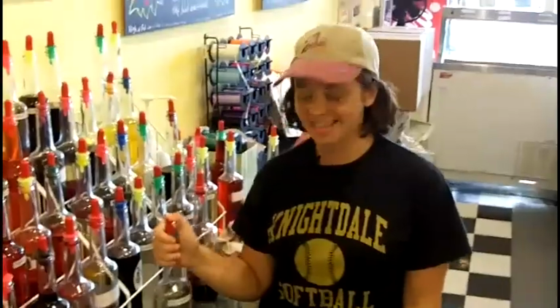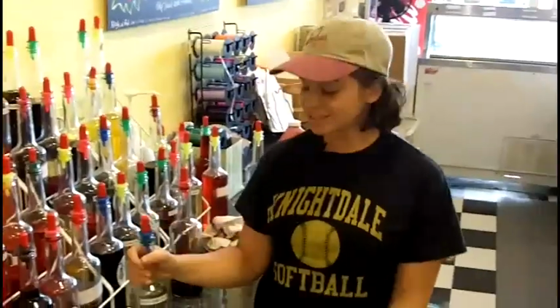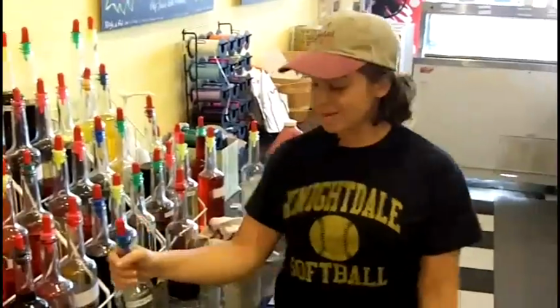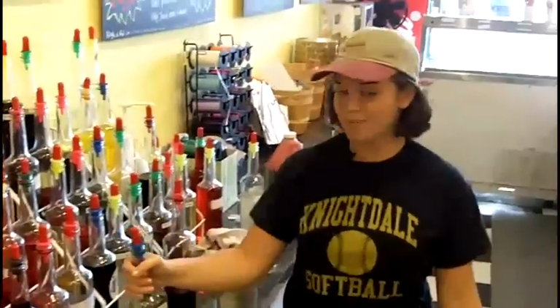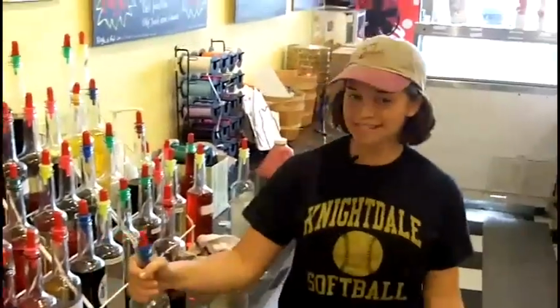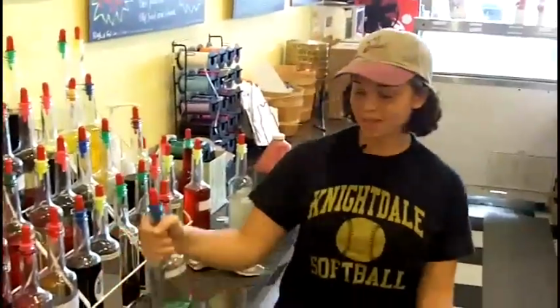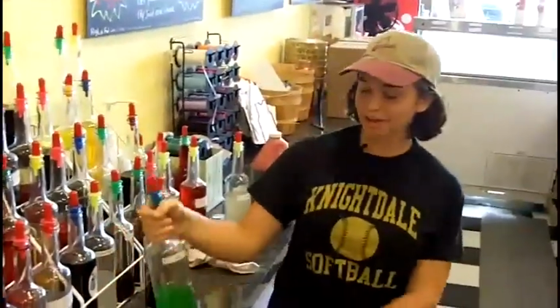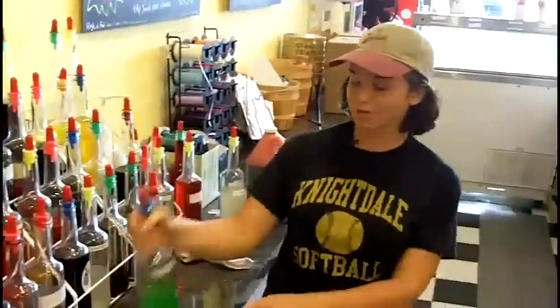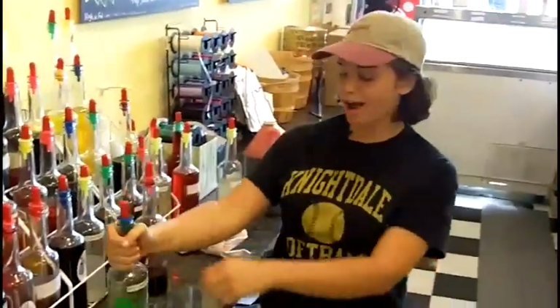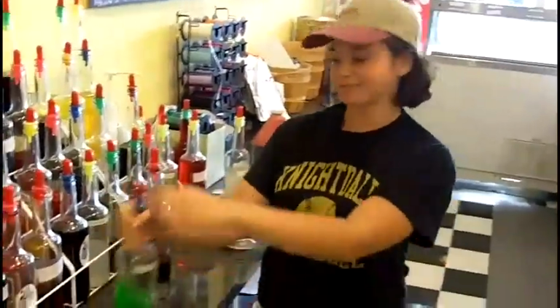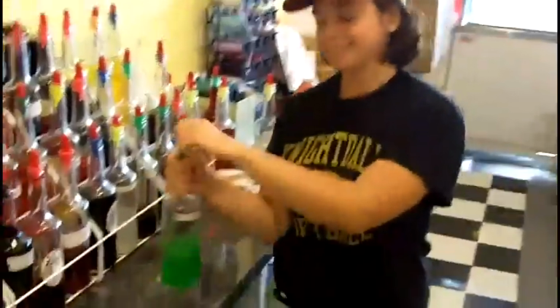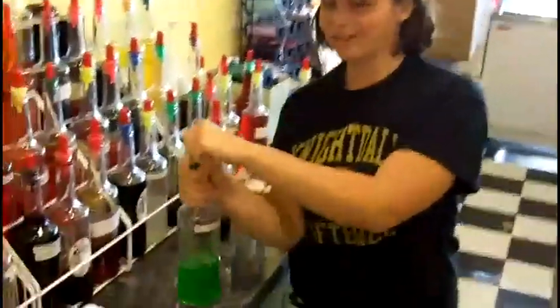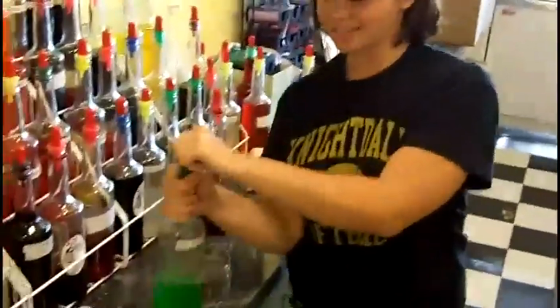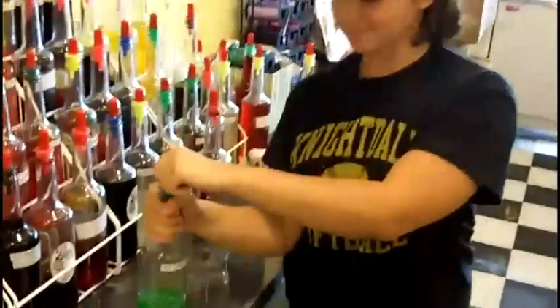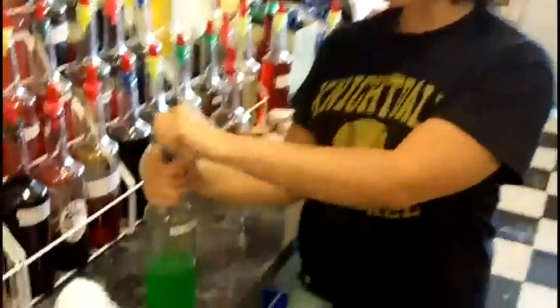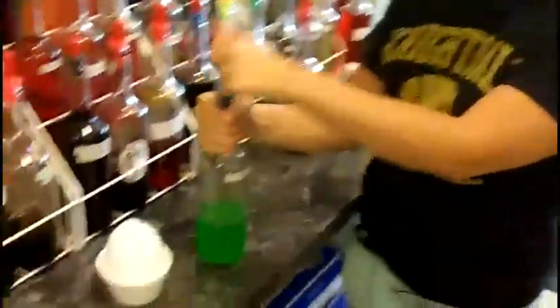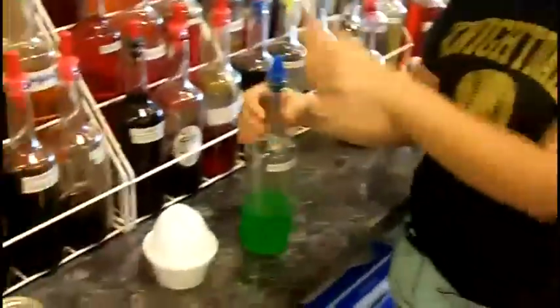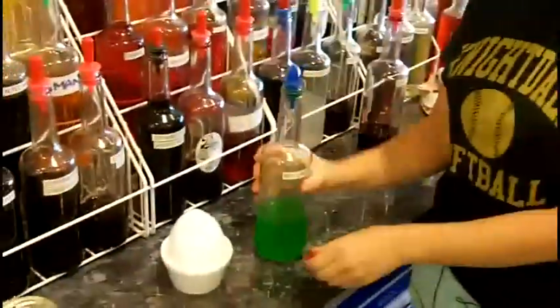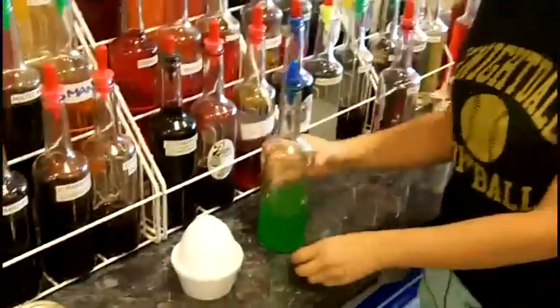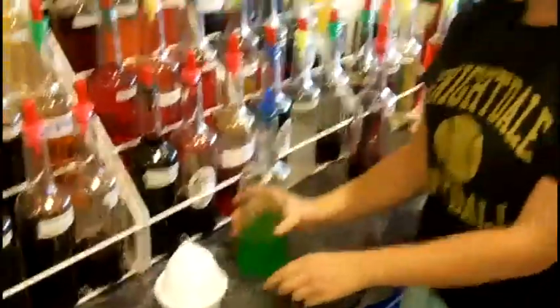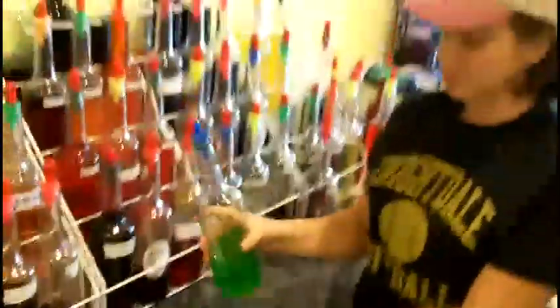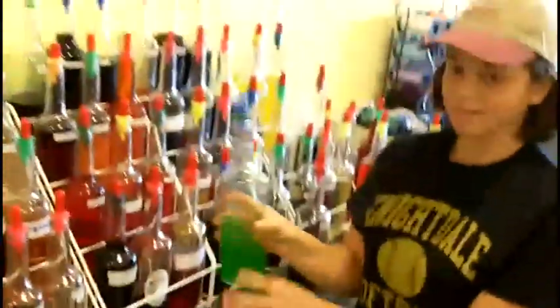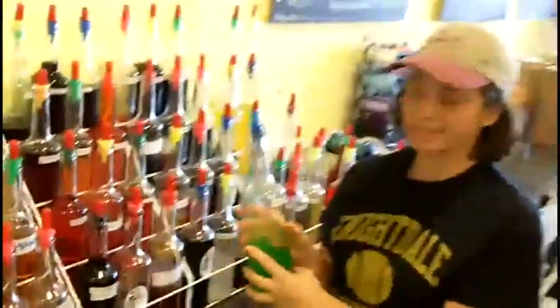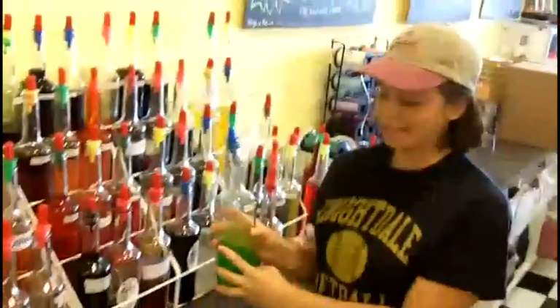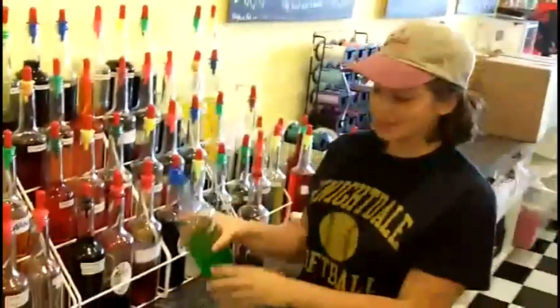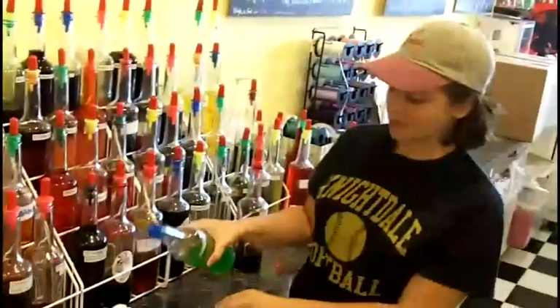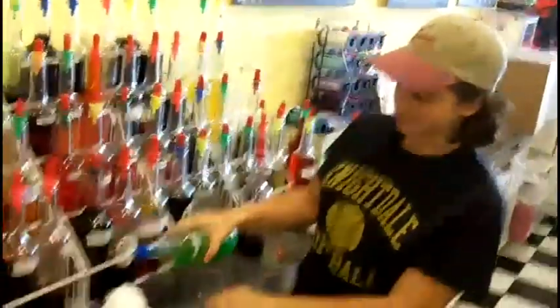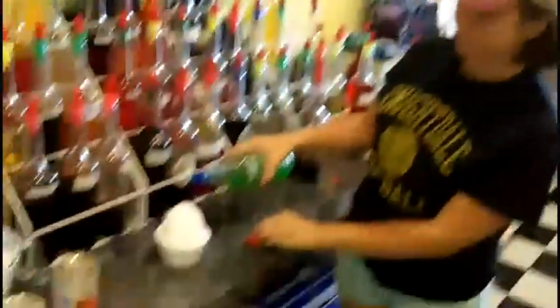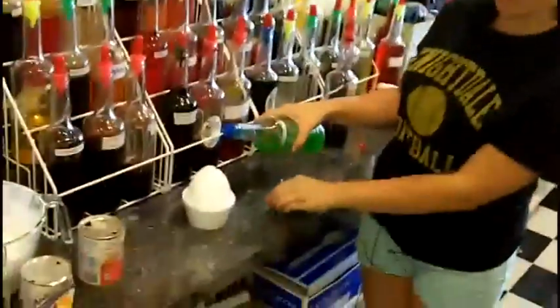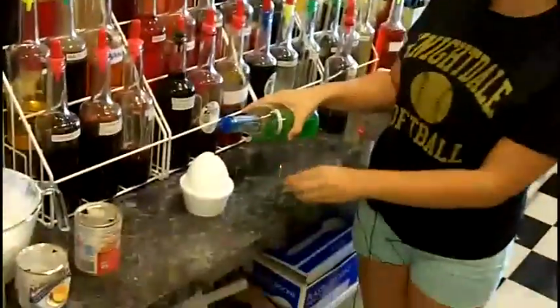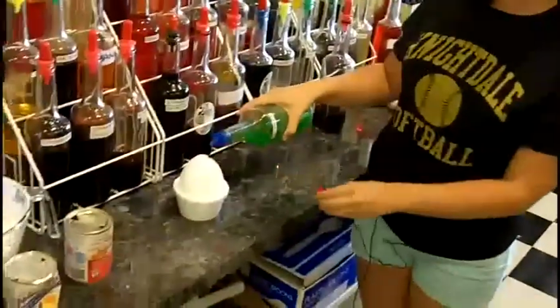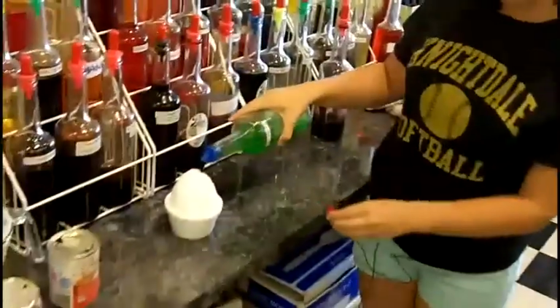Today we're going to make a splattered frog shaved ice. What we're going to do is put key lime in the middle — kind of like our frog.